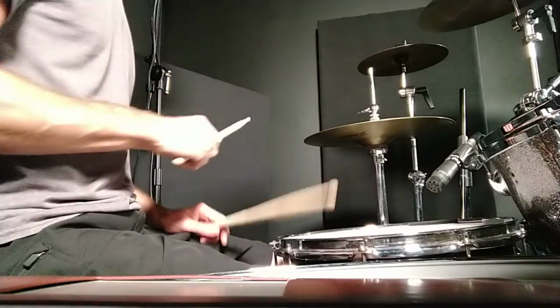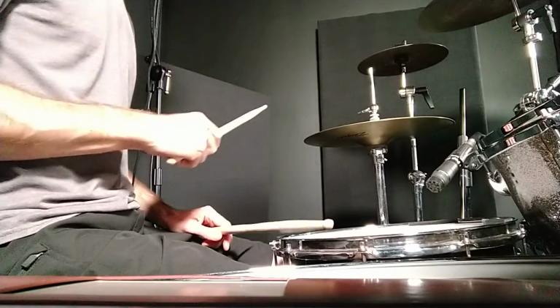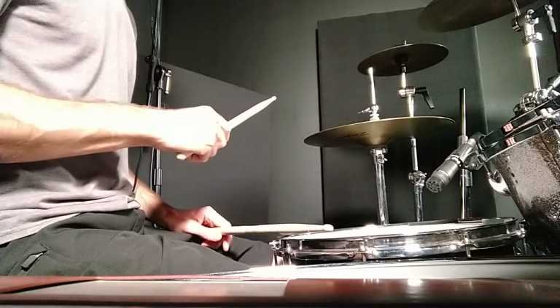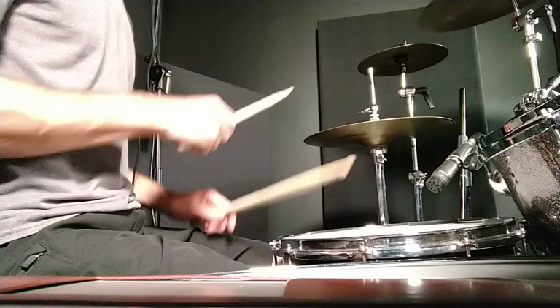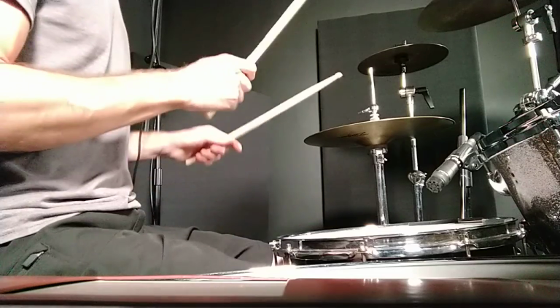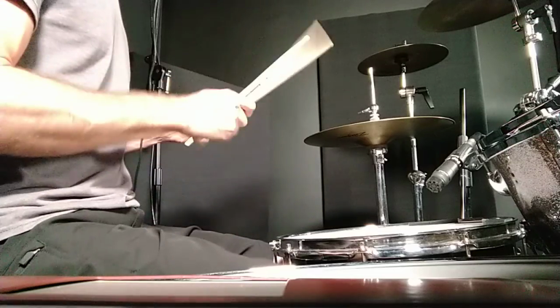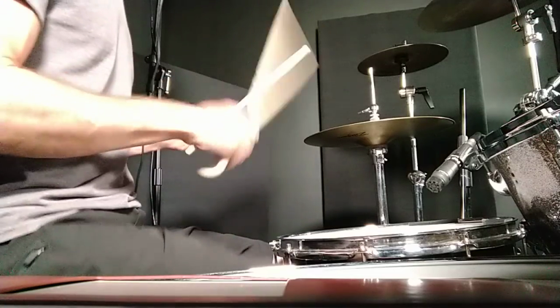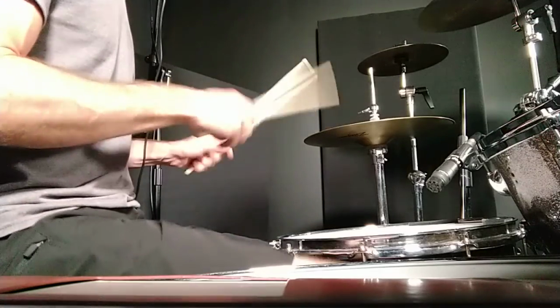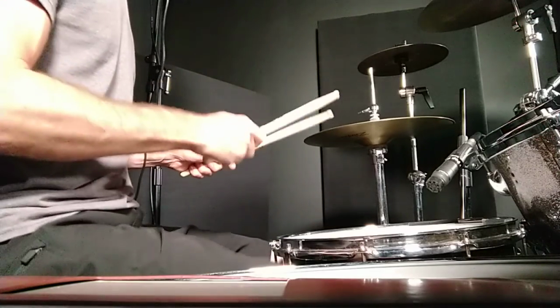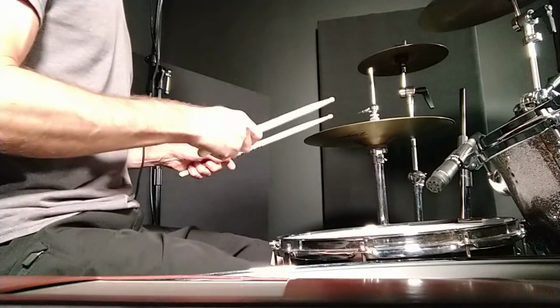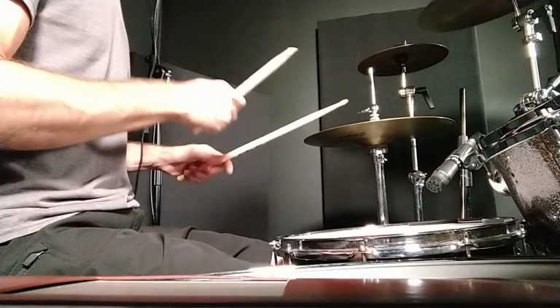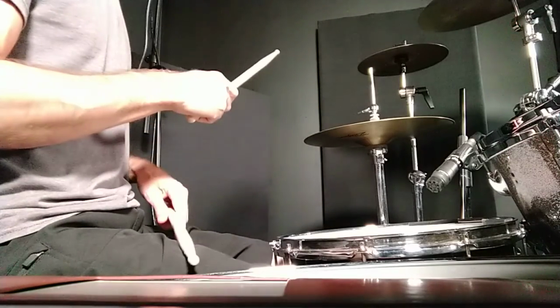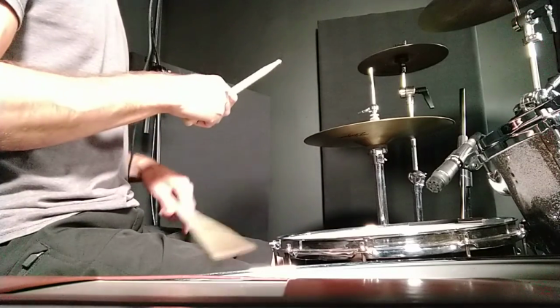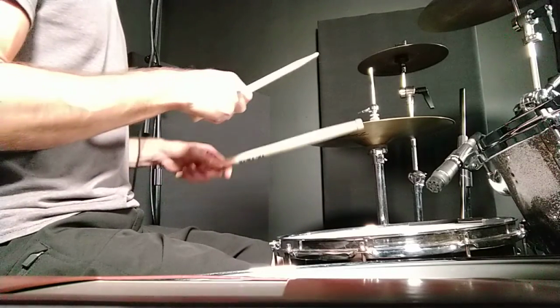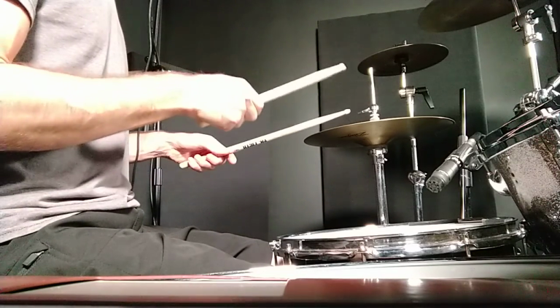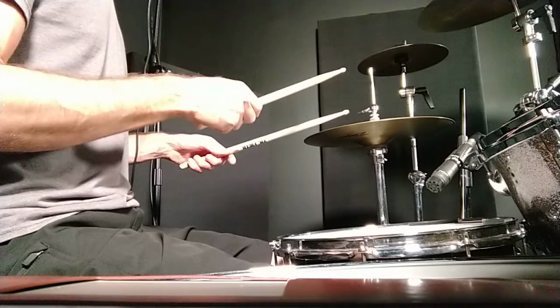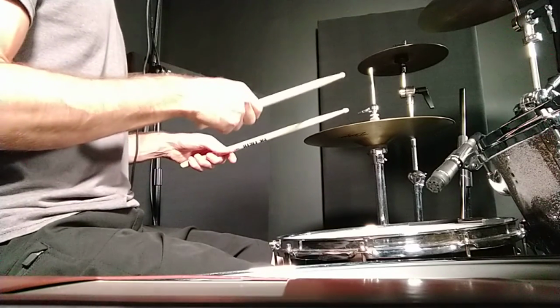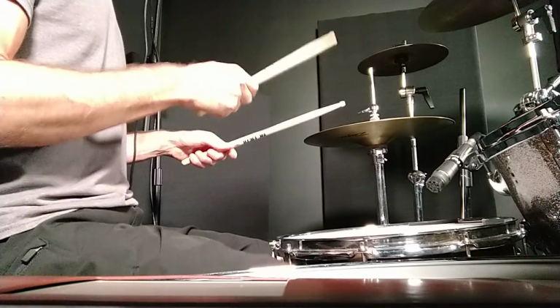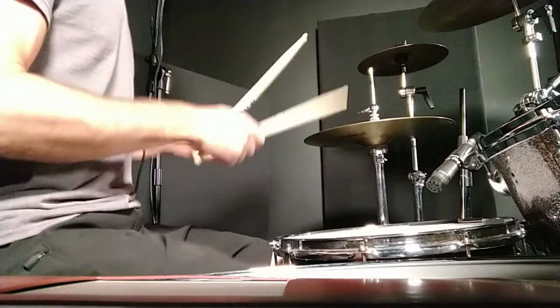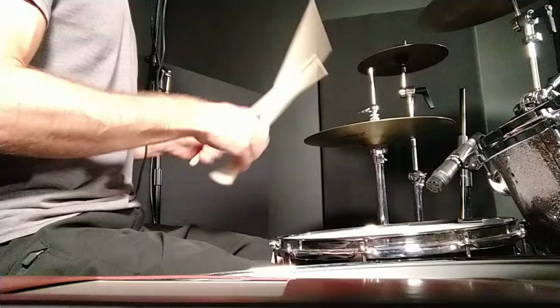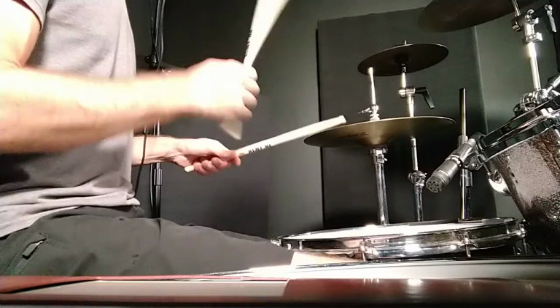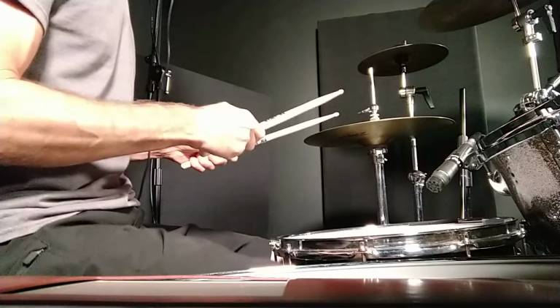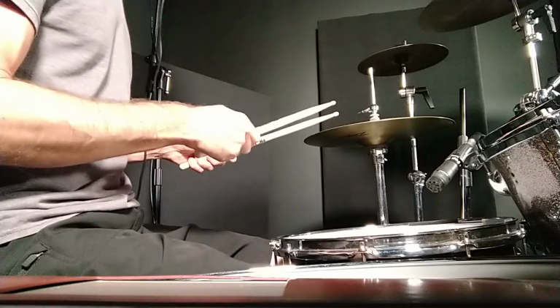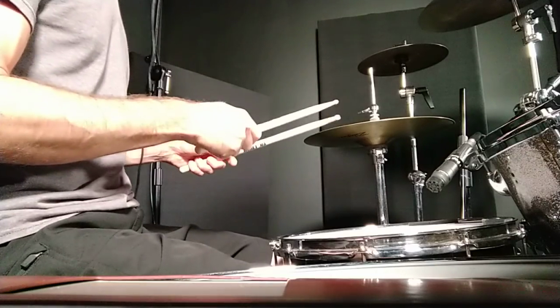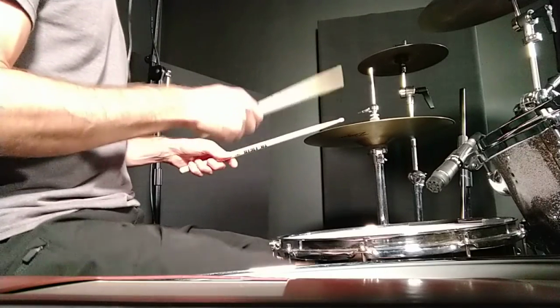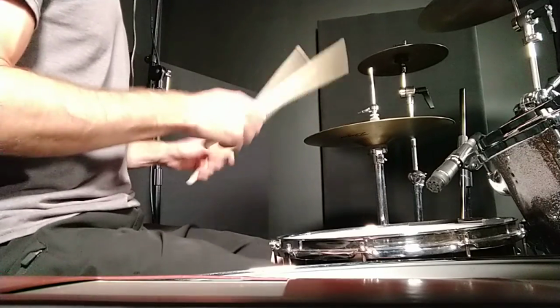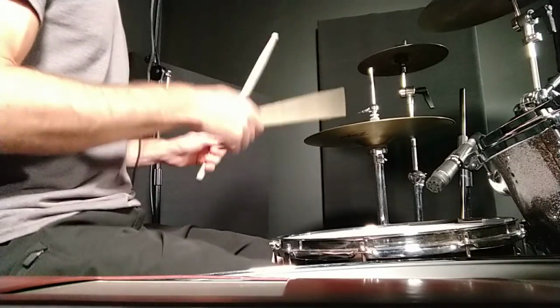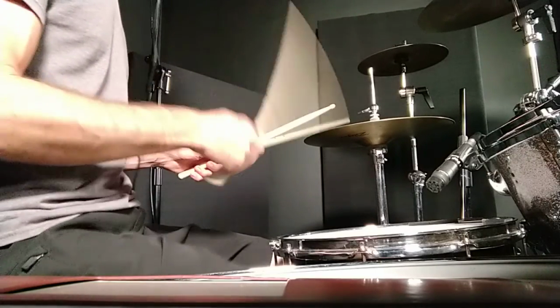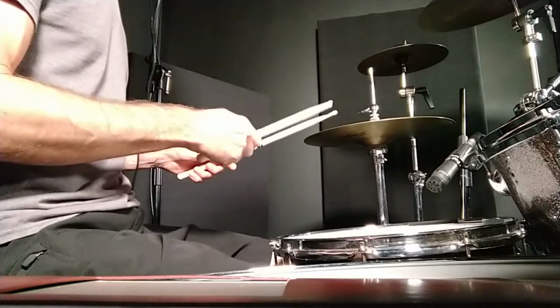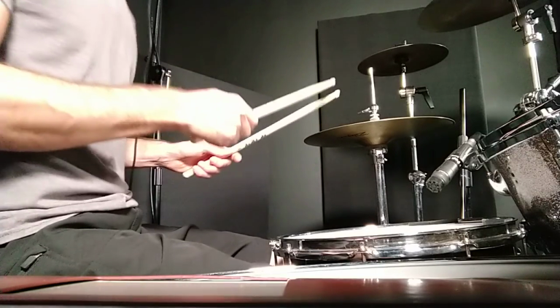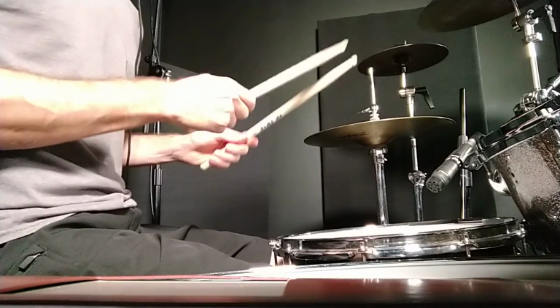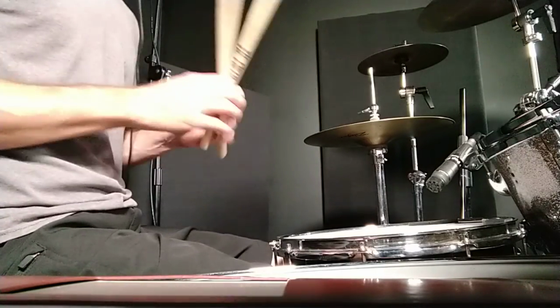That's towards the end of measure three, and then we're into measure four, which is going to have a kick at the end of it. Four e and of one, four e and of one.